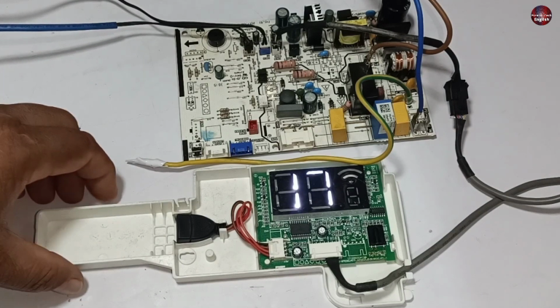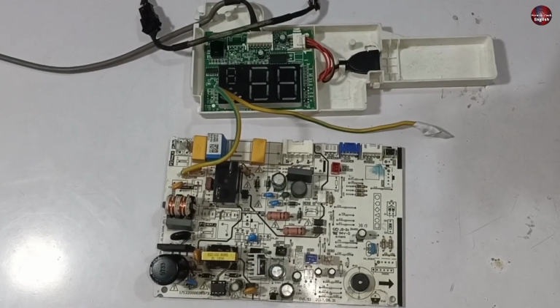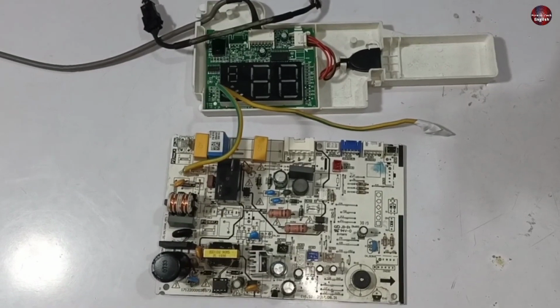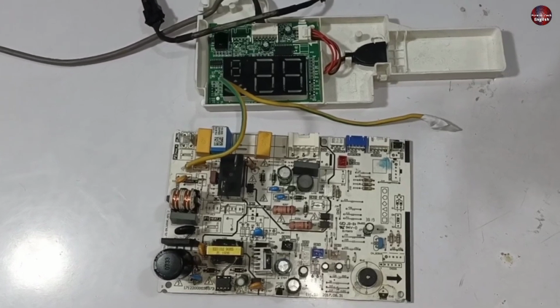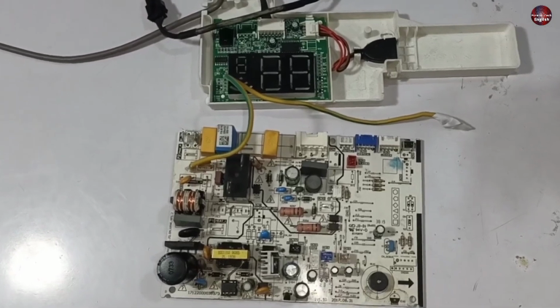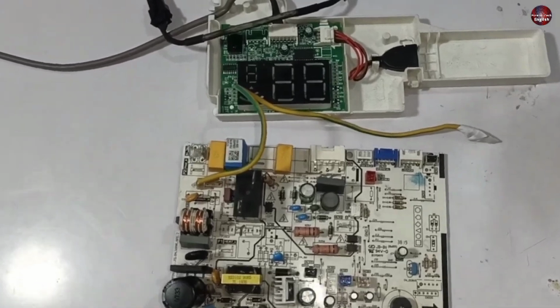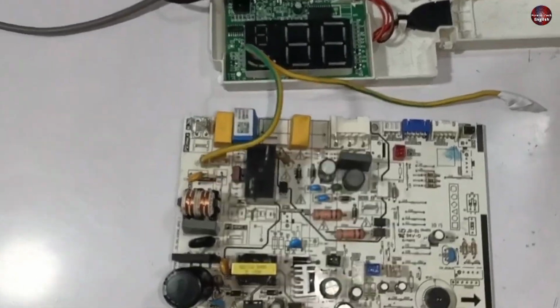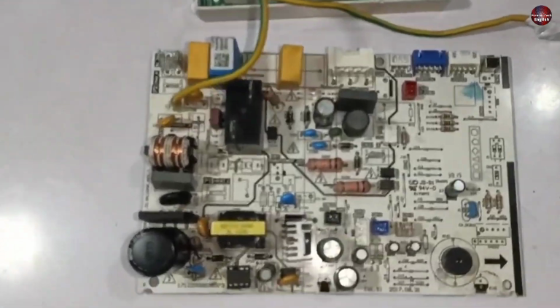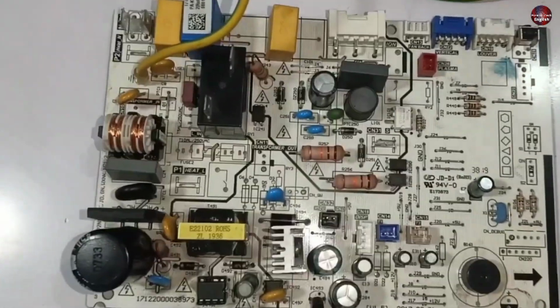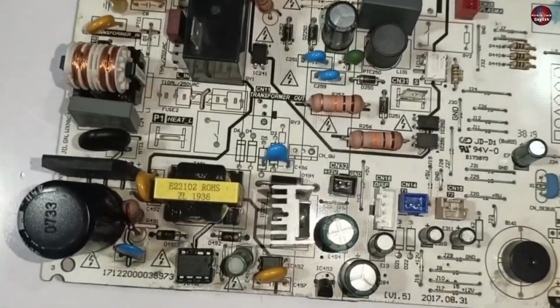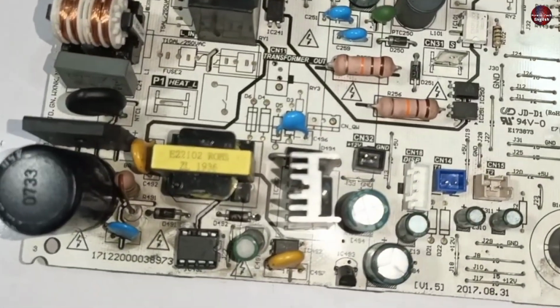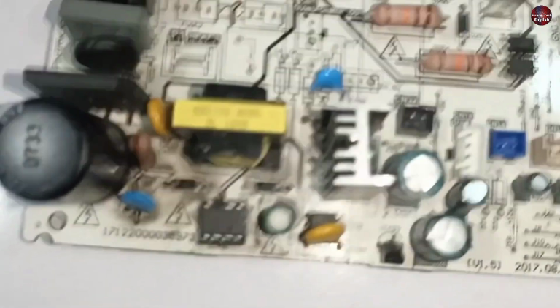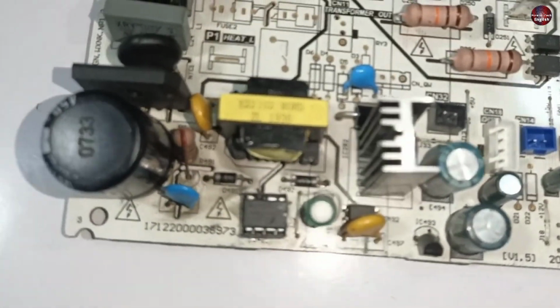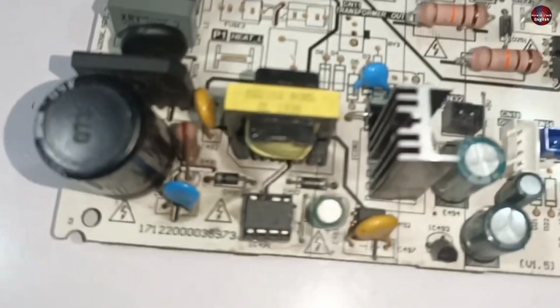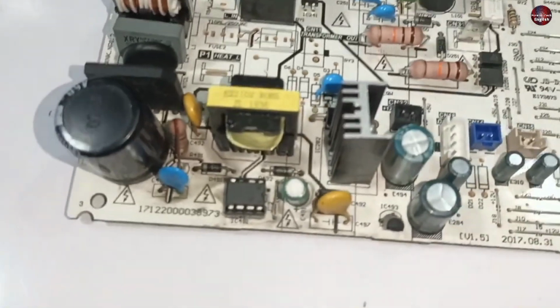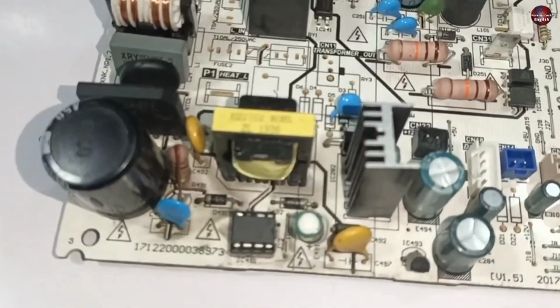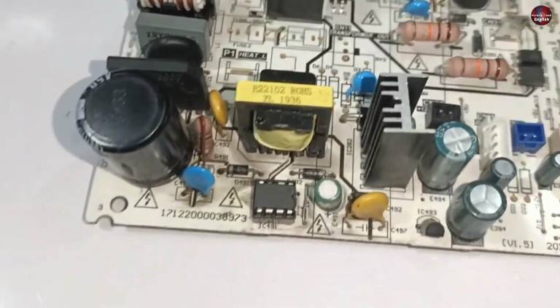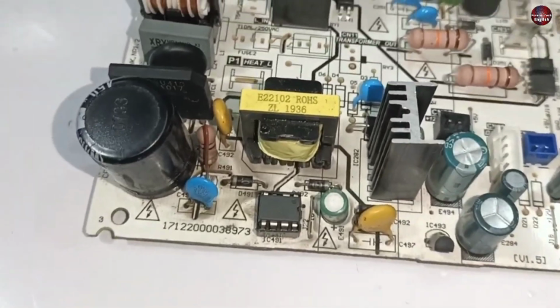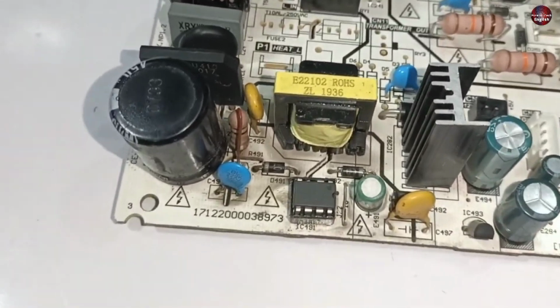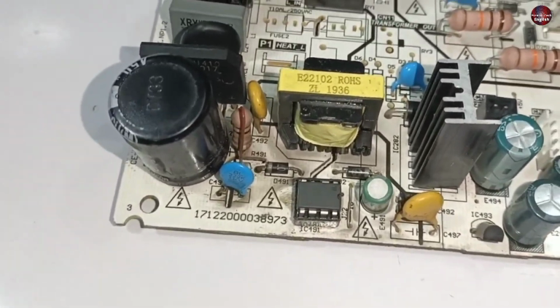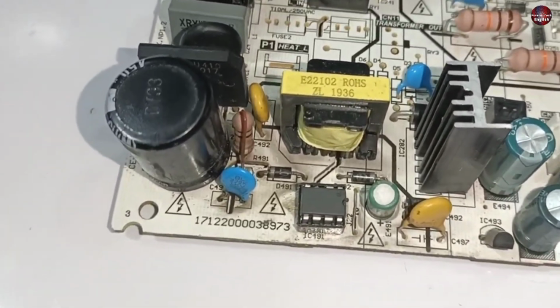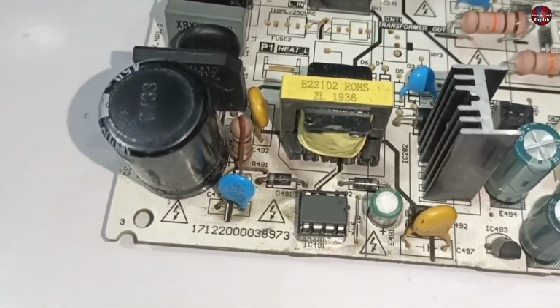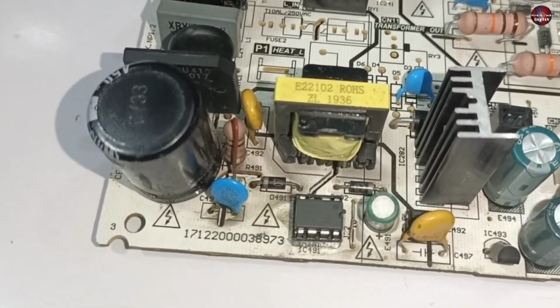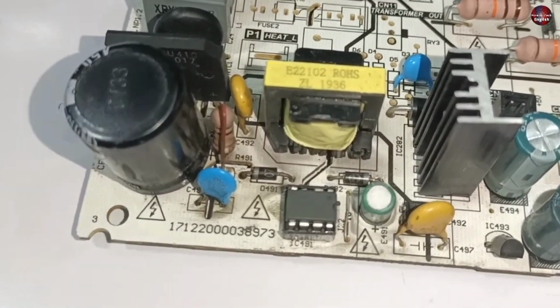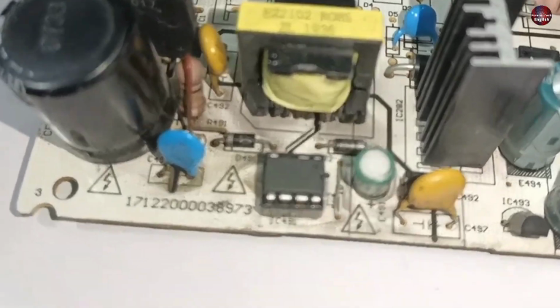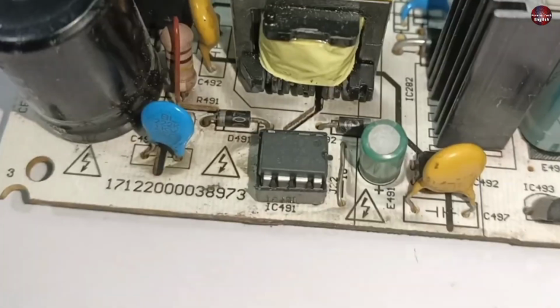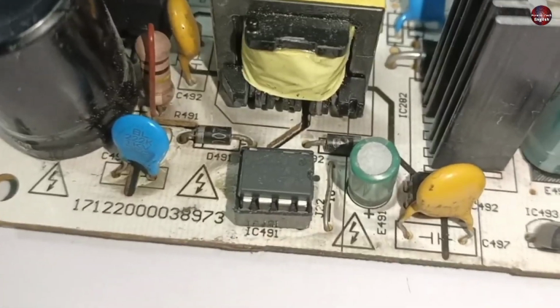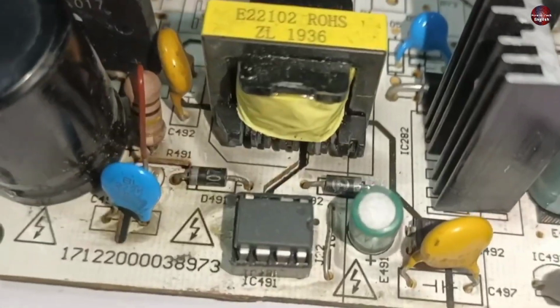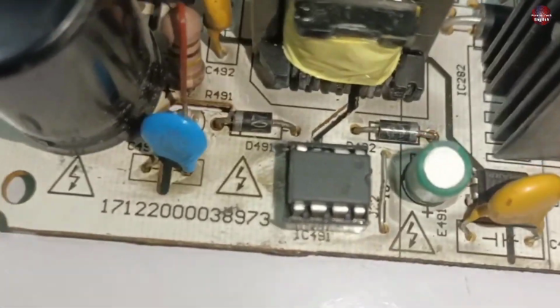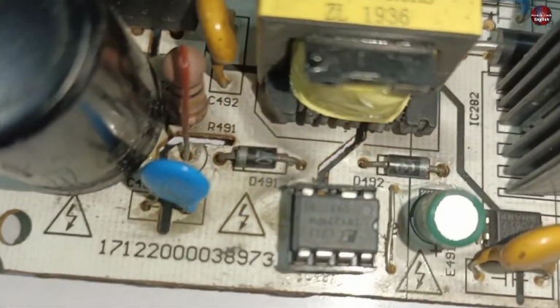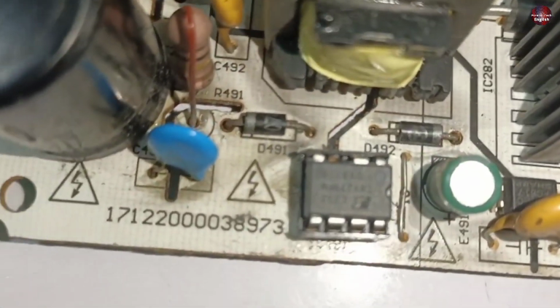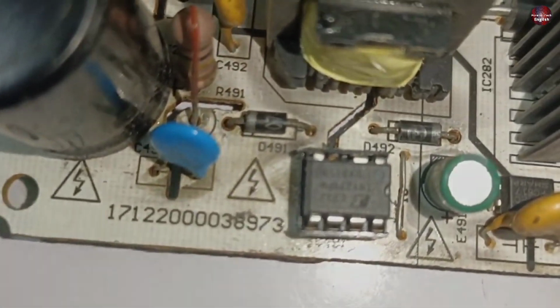At the start of this video I said this is a motherboard from an unknown brand, but my curious fellows, some company would have manufactured it. My dia manufactured this motherboard, and according to the brand service manual, we fixed it.